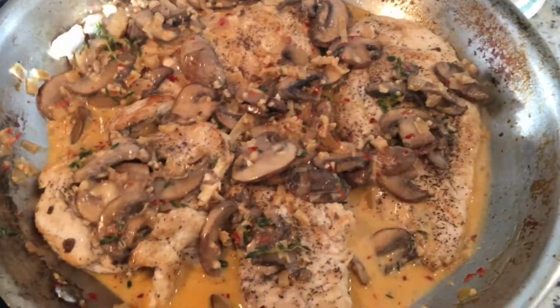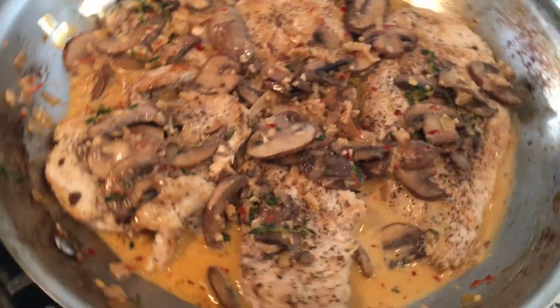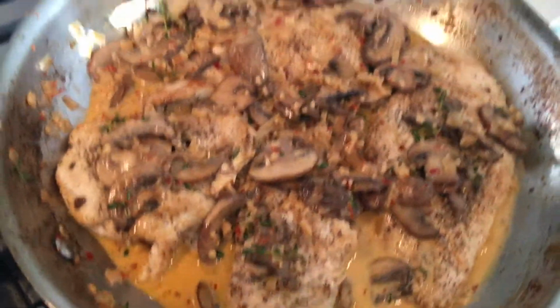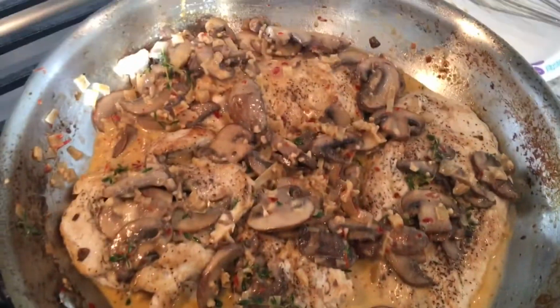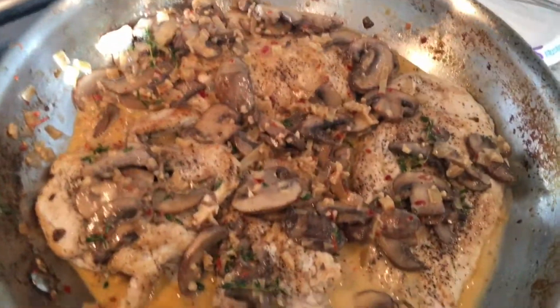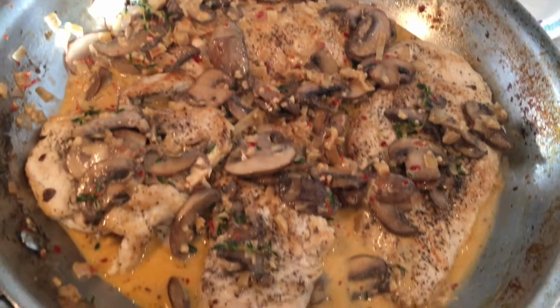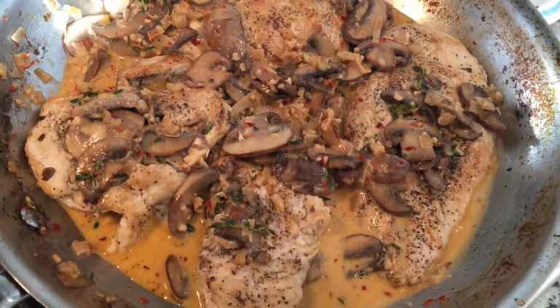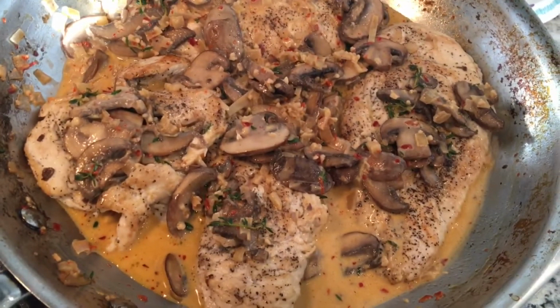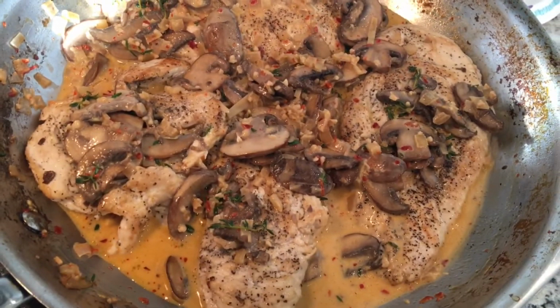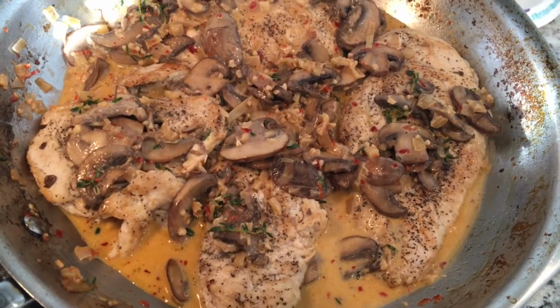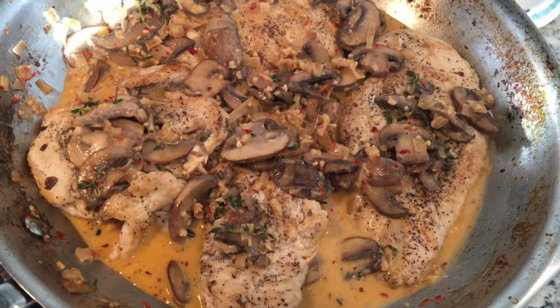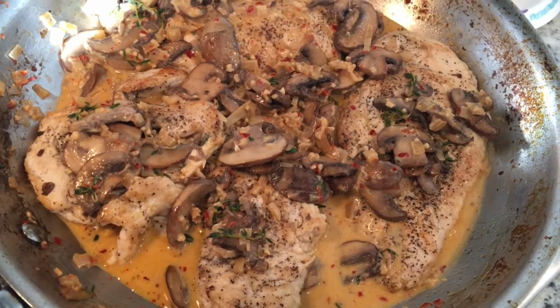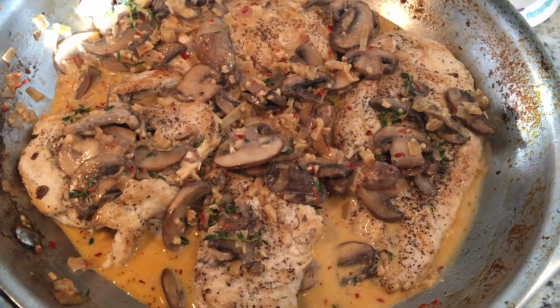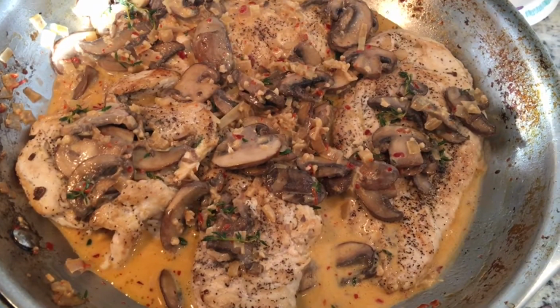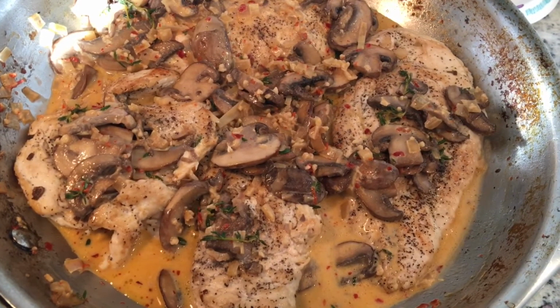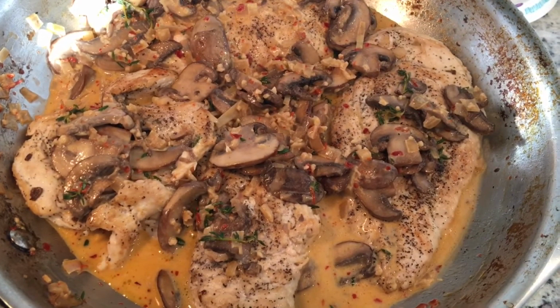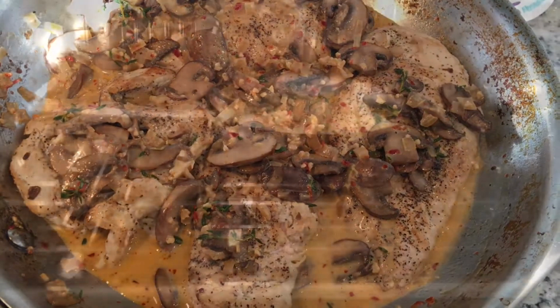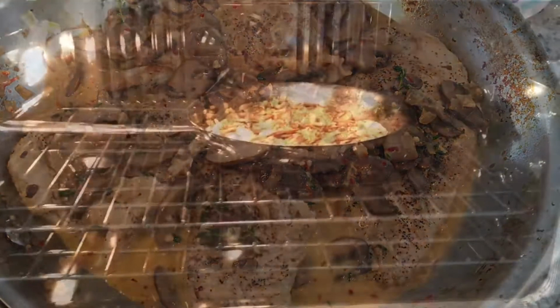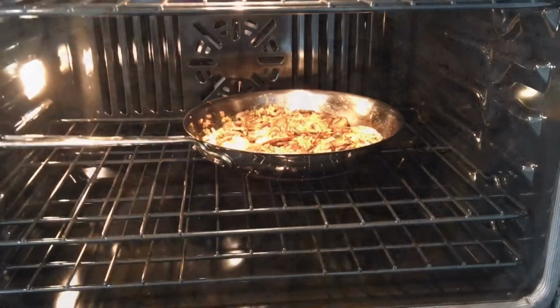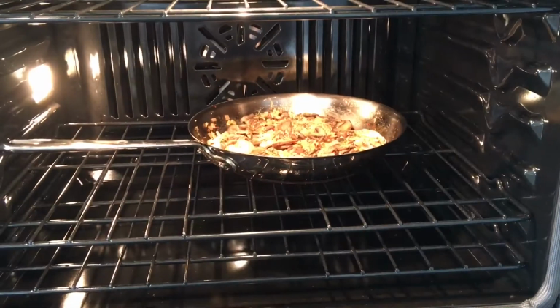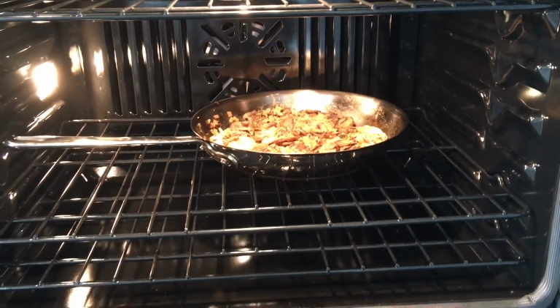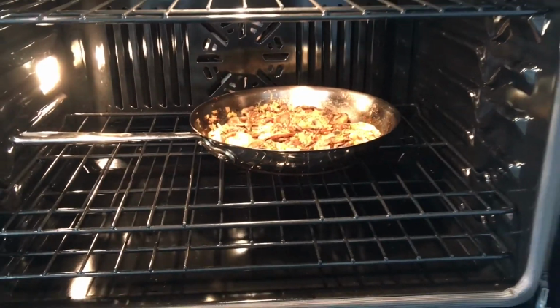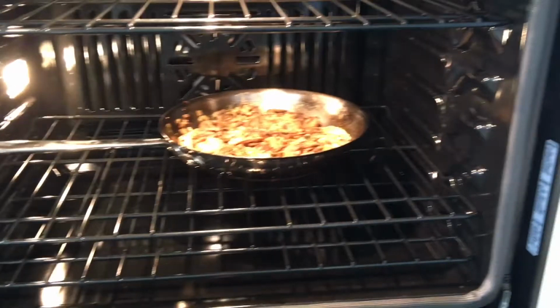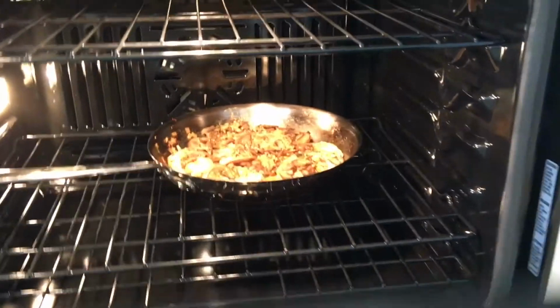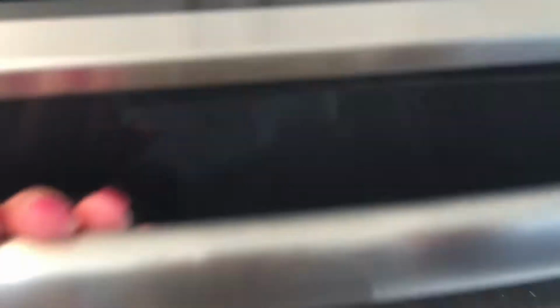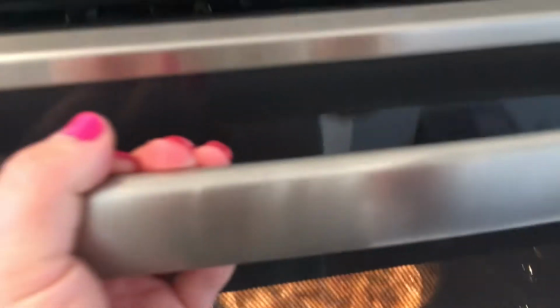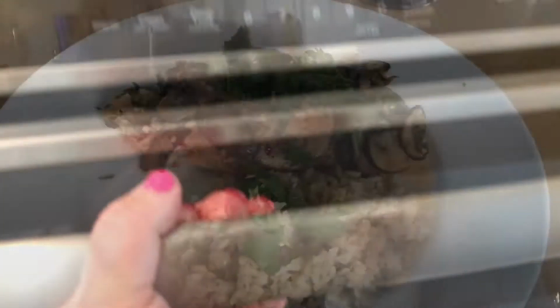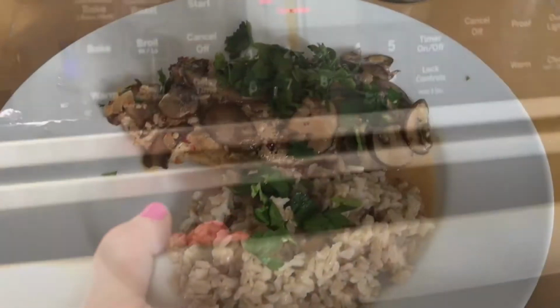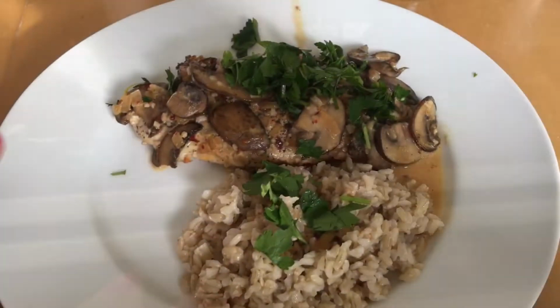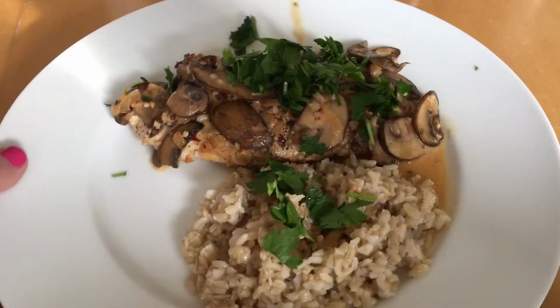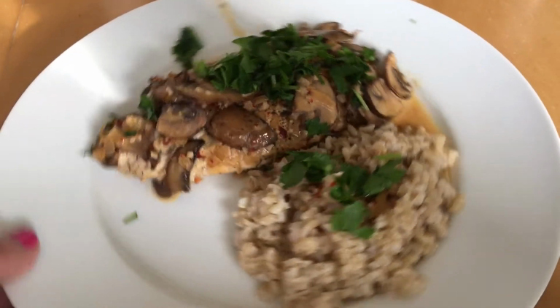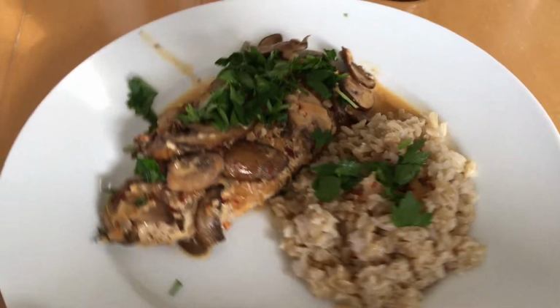Go ahead and add in your chicken, then take your skillet and place it in the oven for about eight to ten minutes.